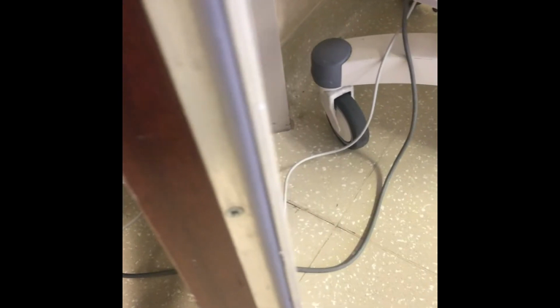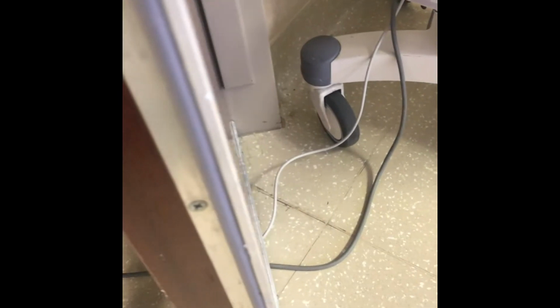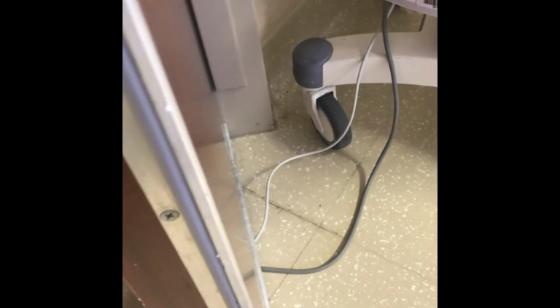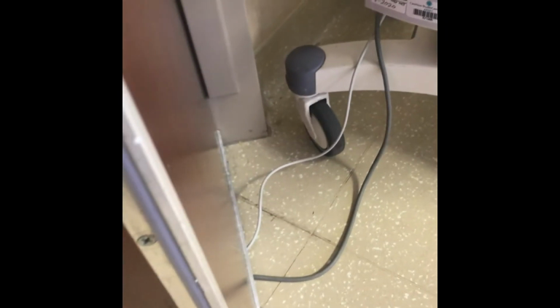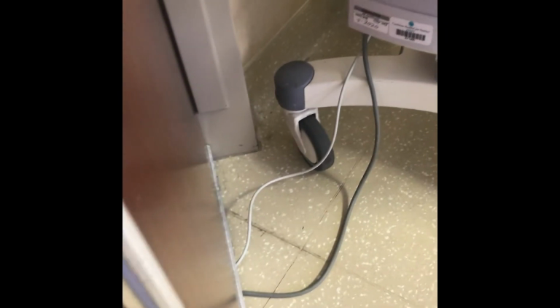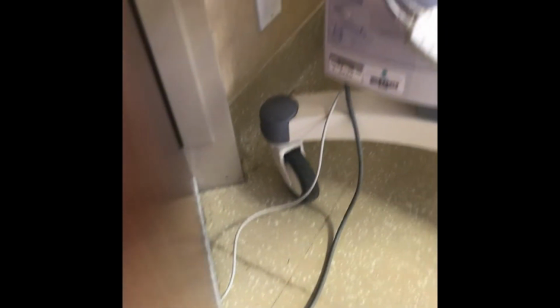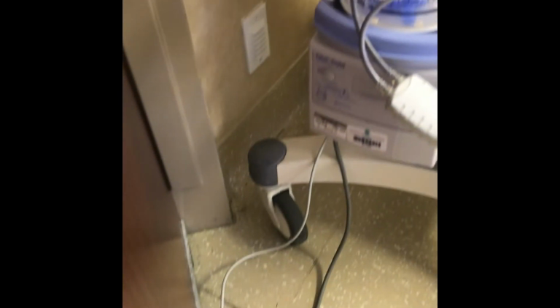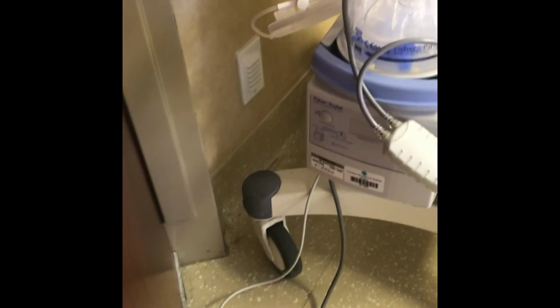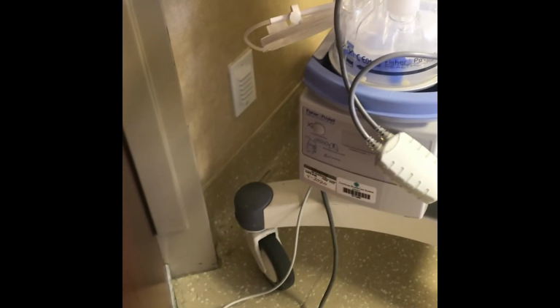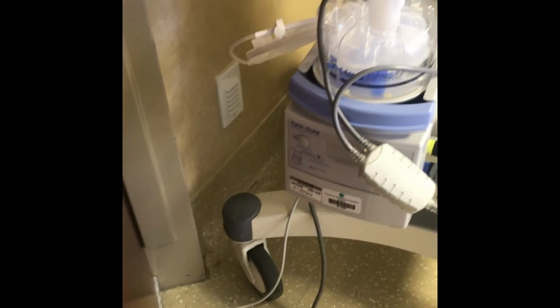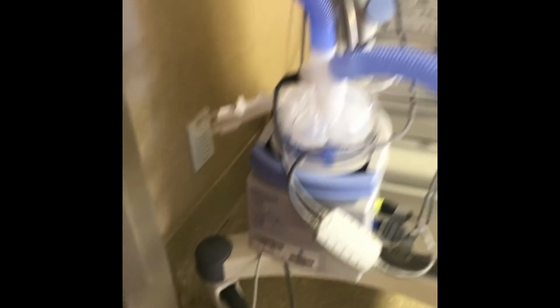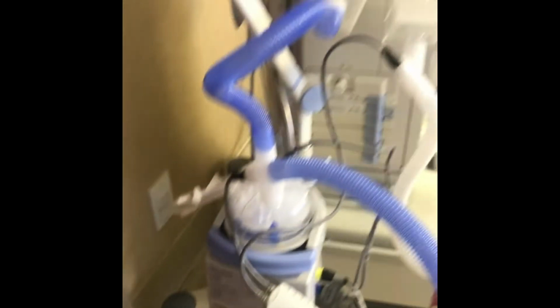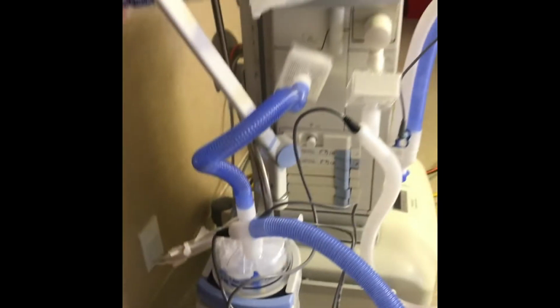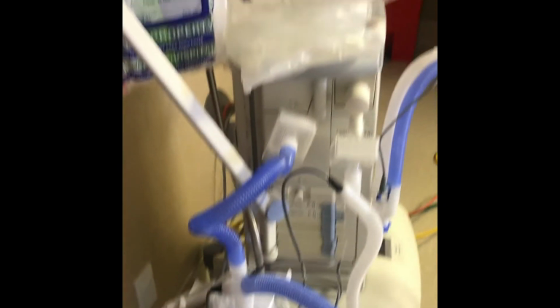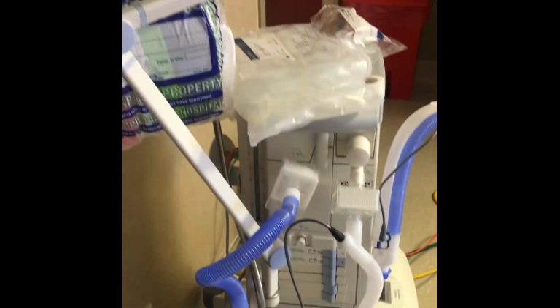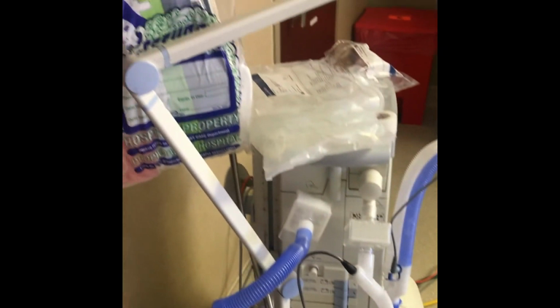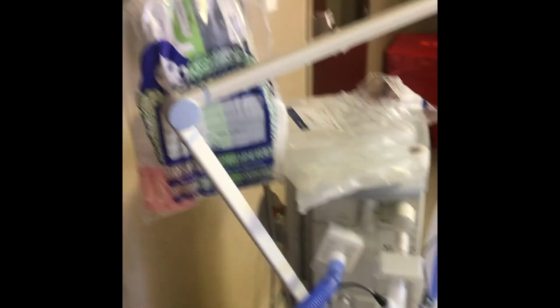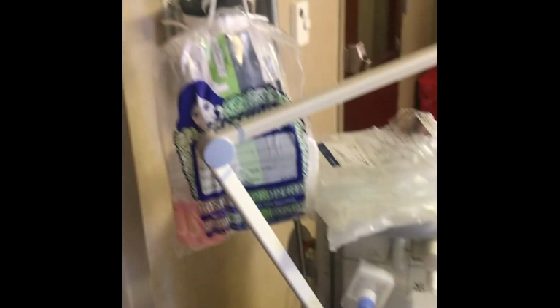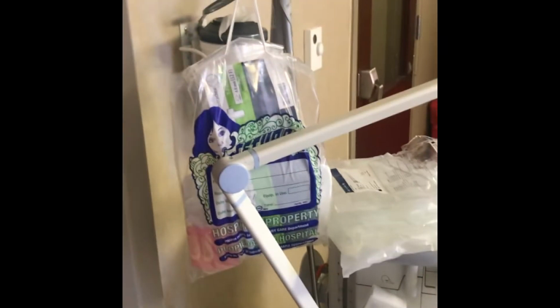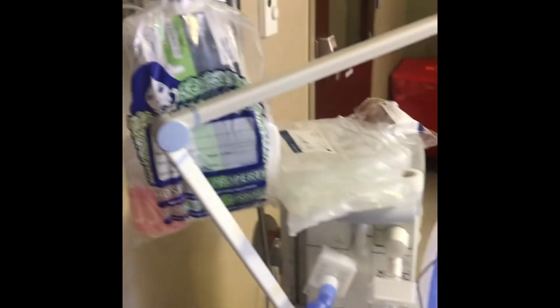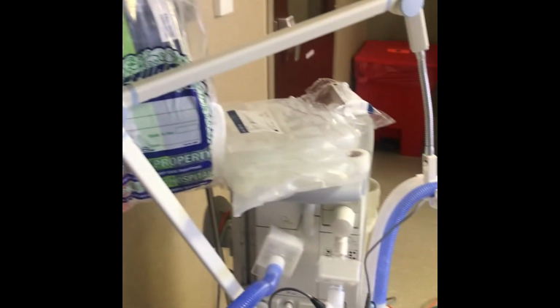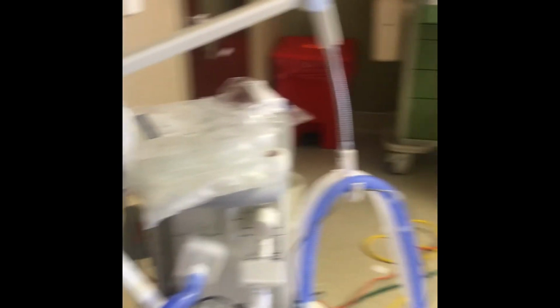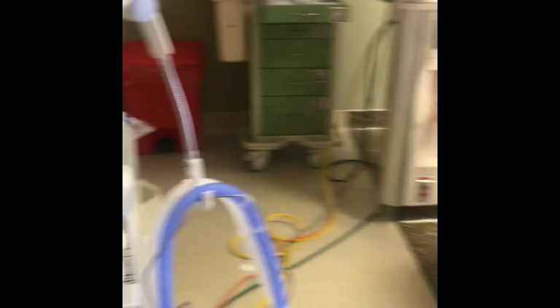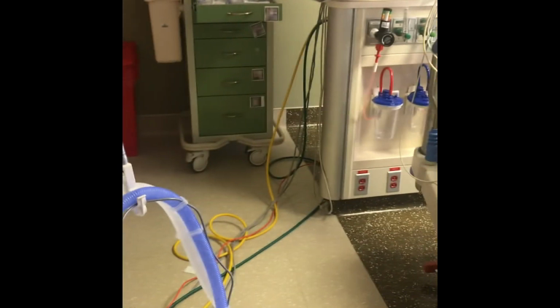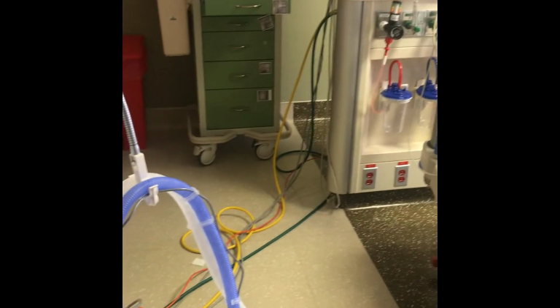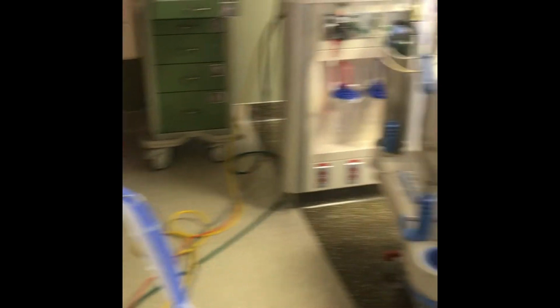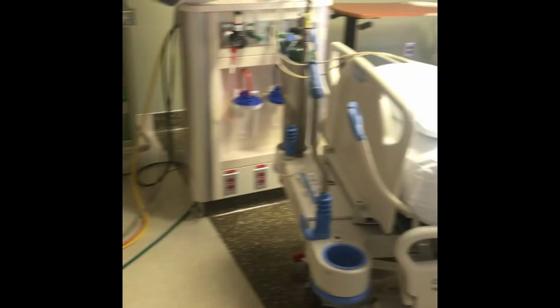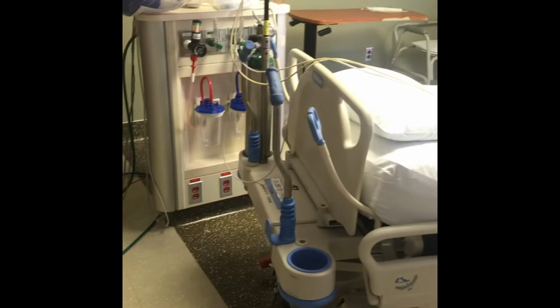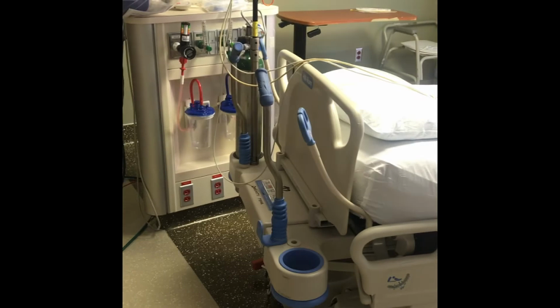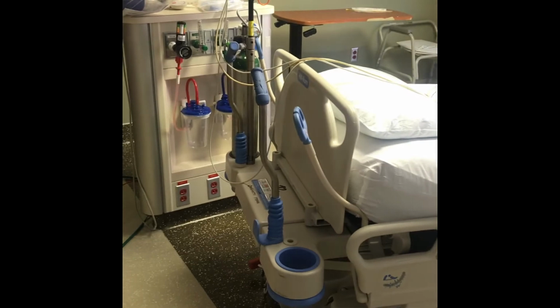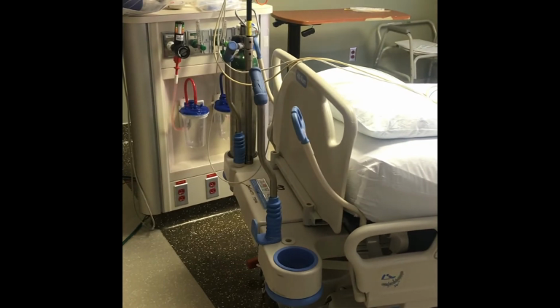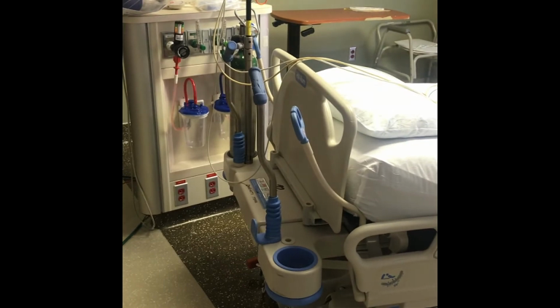The cable comes up to the back of the ventilator right there. Here's the ventilator, and the ventilator will in turn connect directly to the head of the patient's bed.